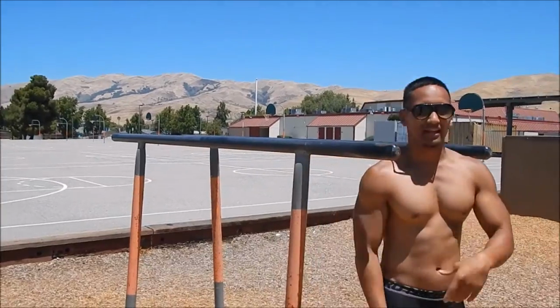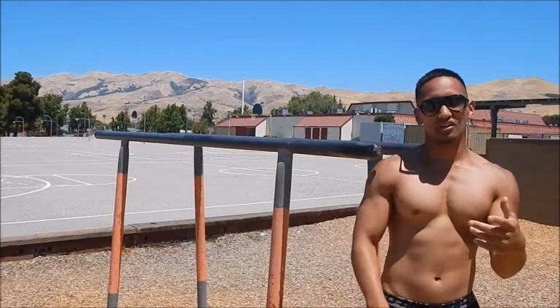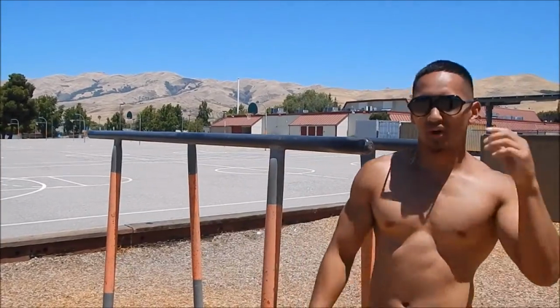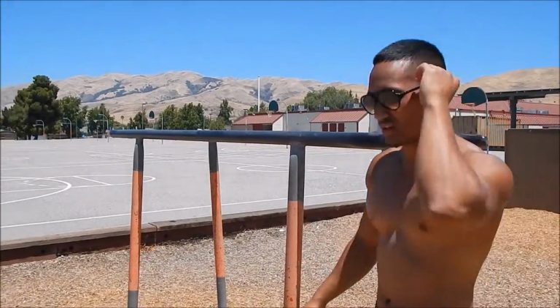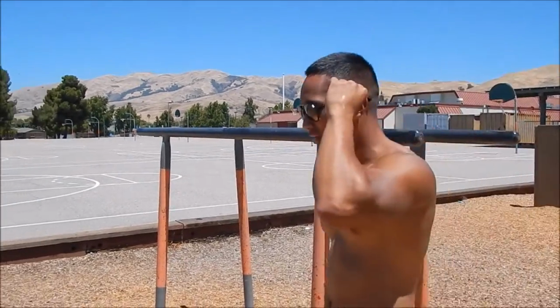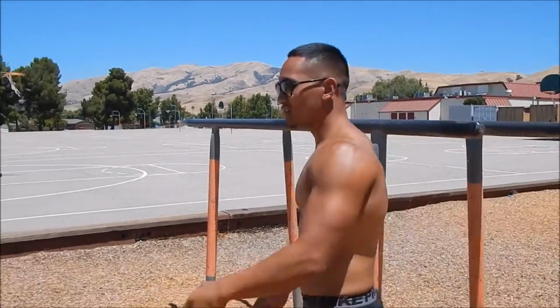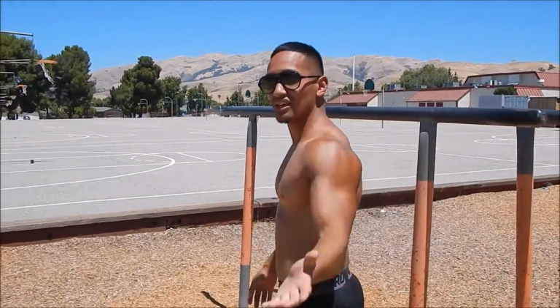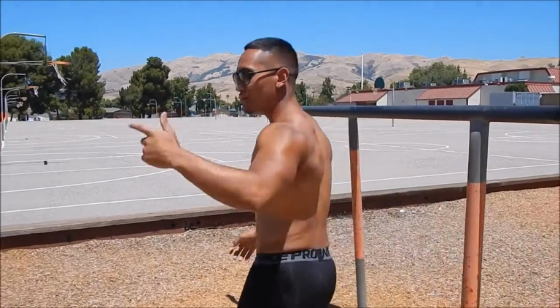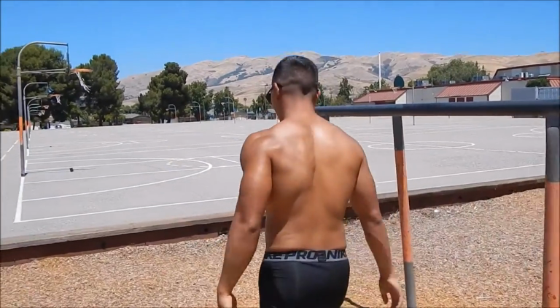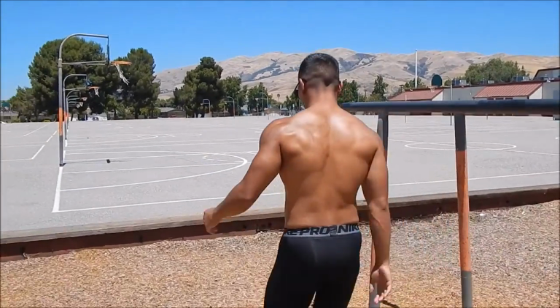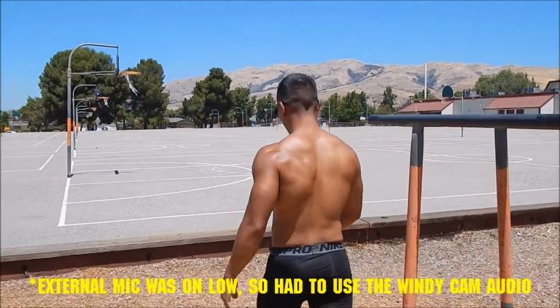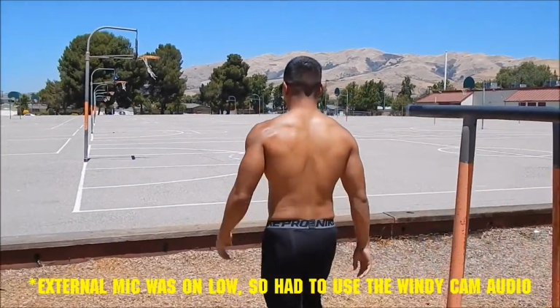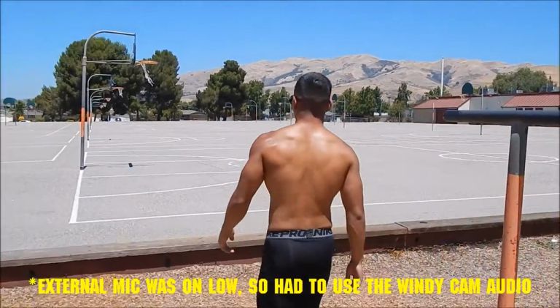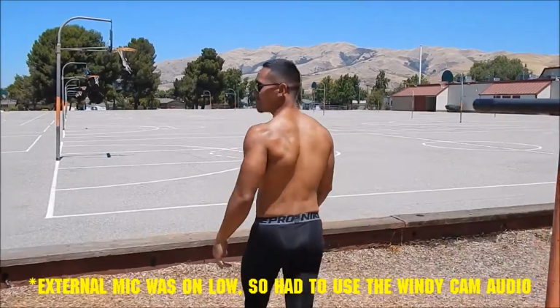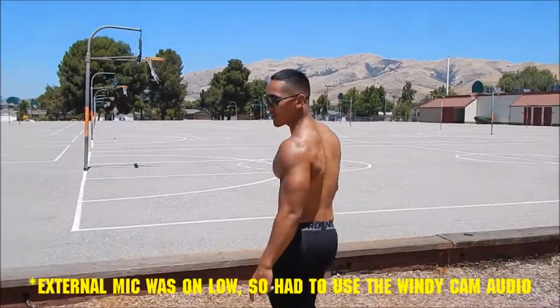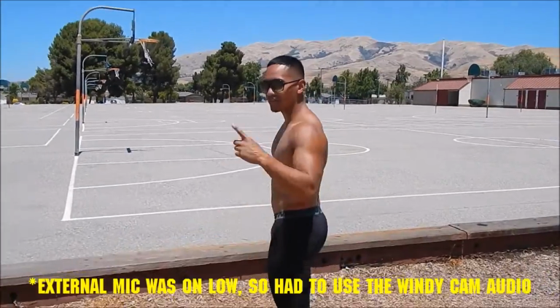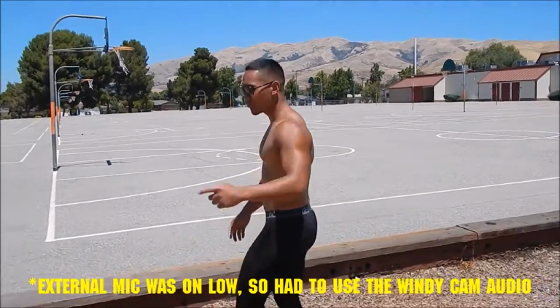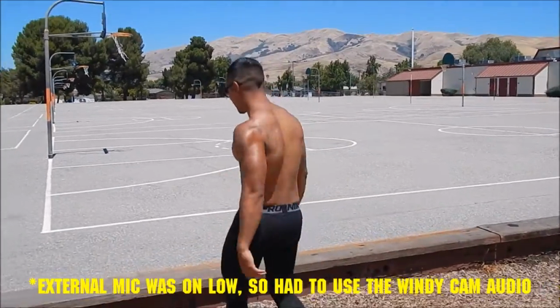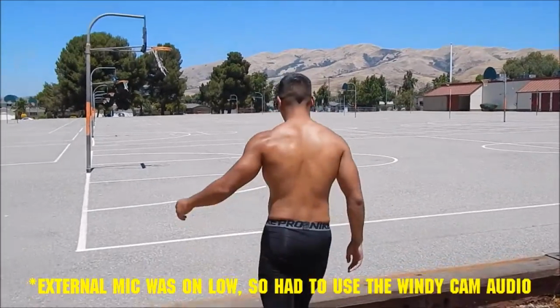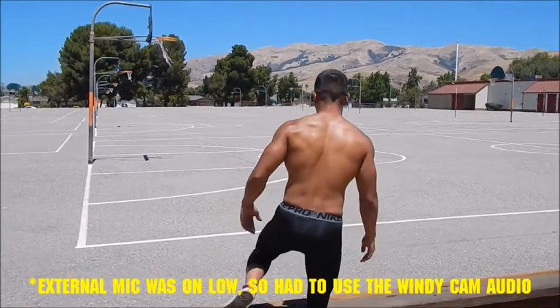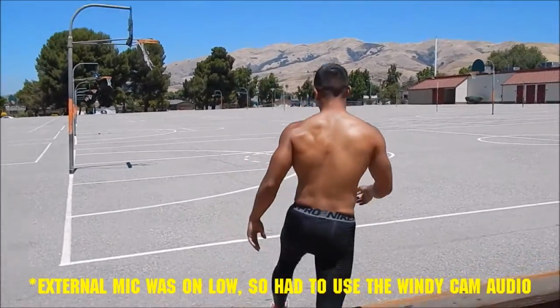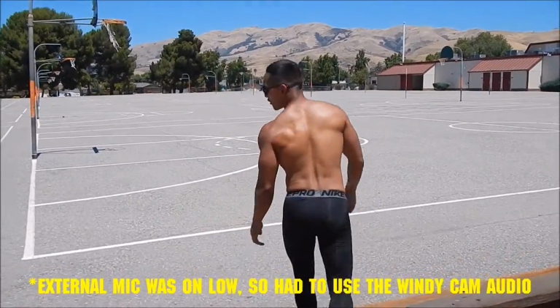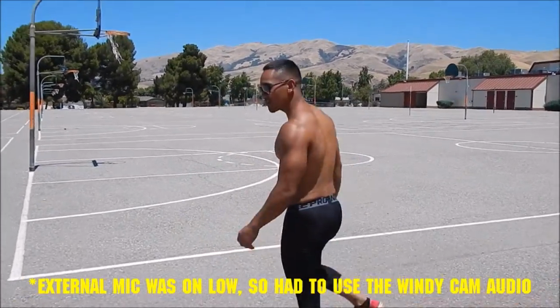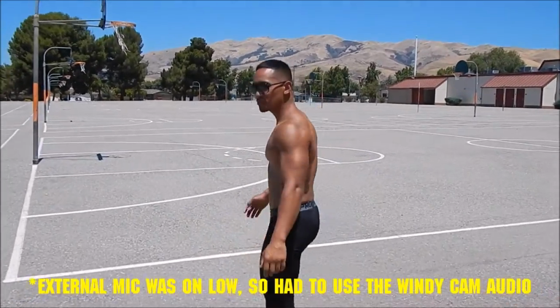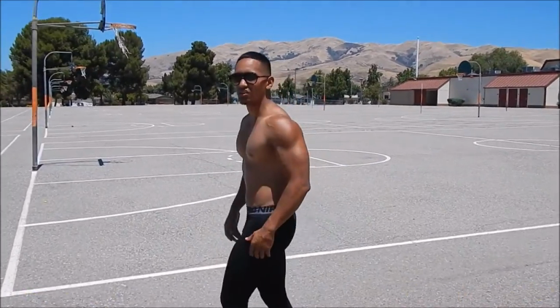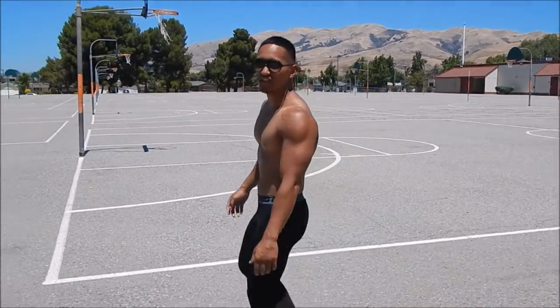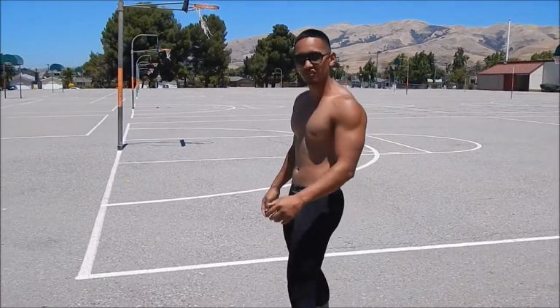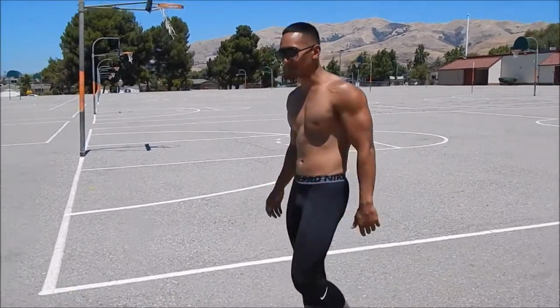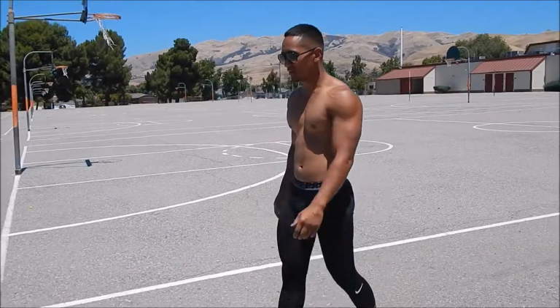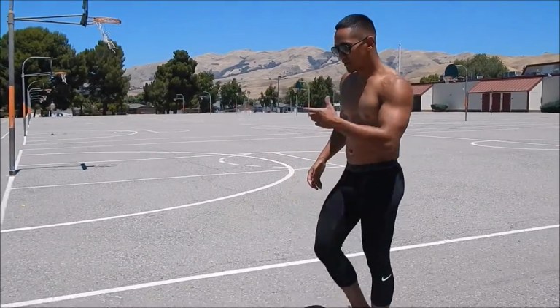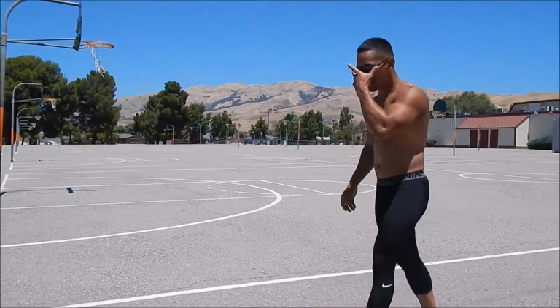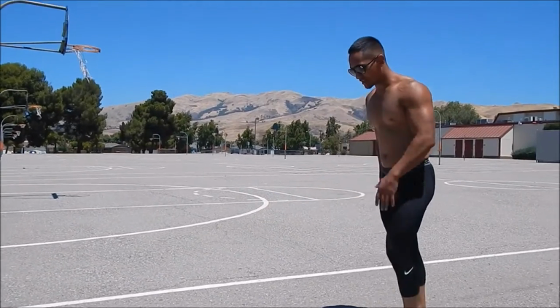That's how you do a Russian dip. So let's get started. We need to start off with the first progression, which is called the sphinx push-up. It's going to look like this.